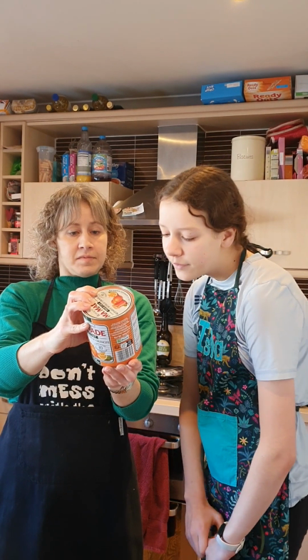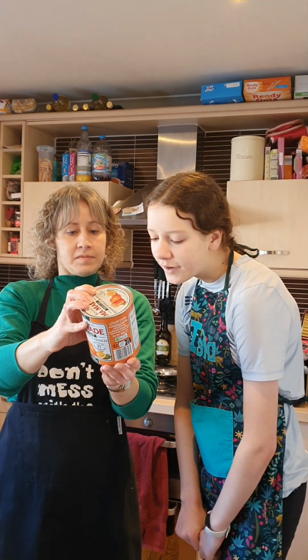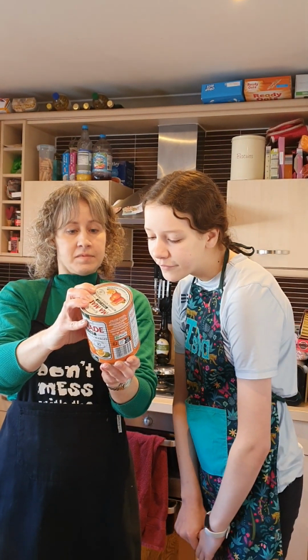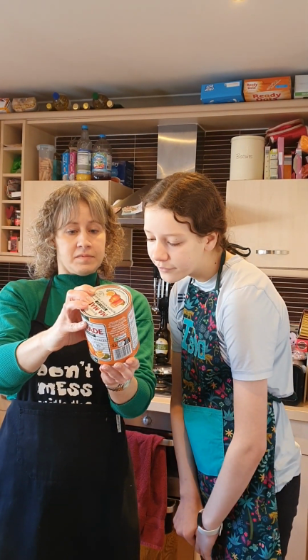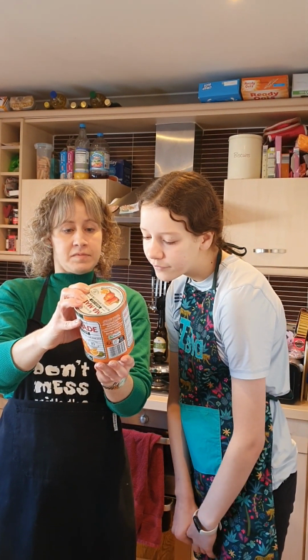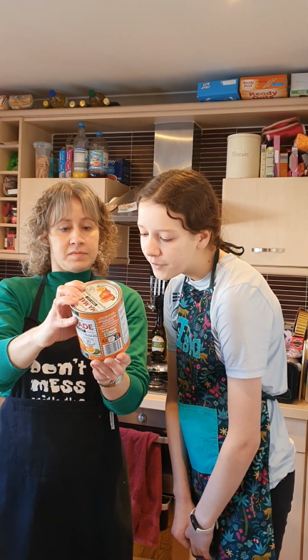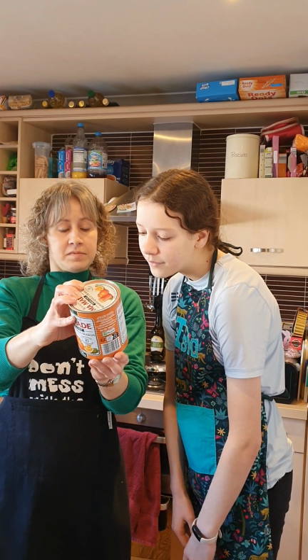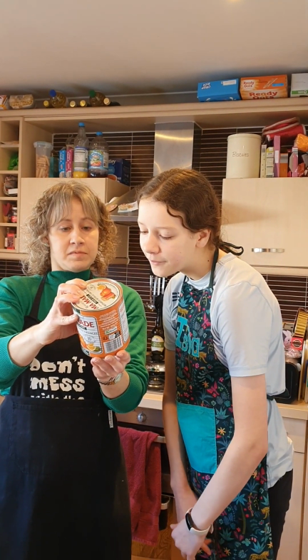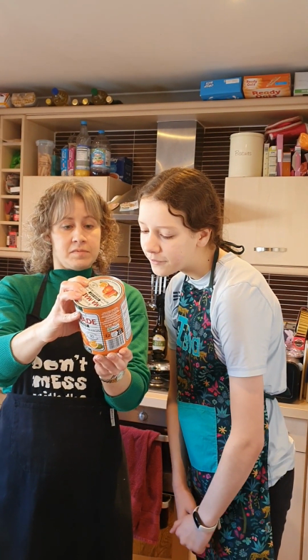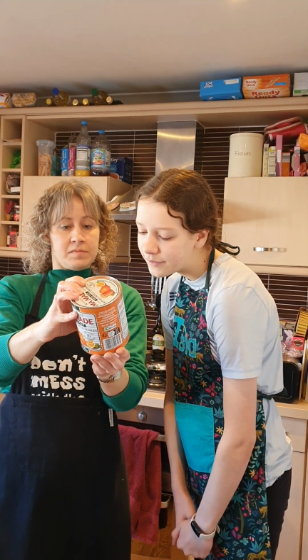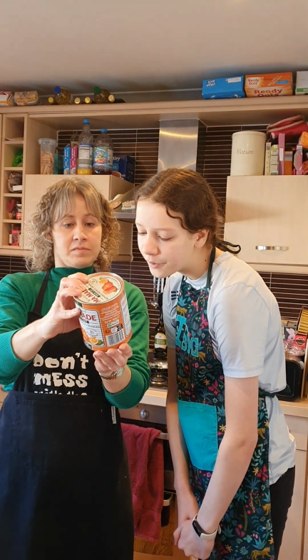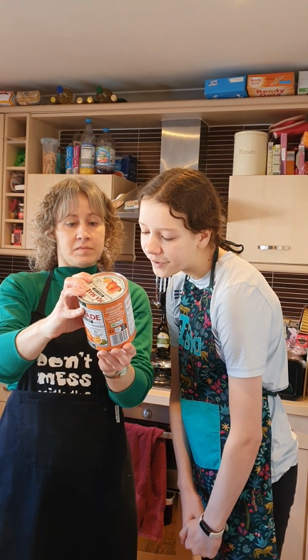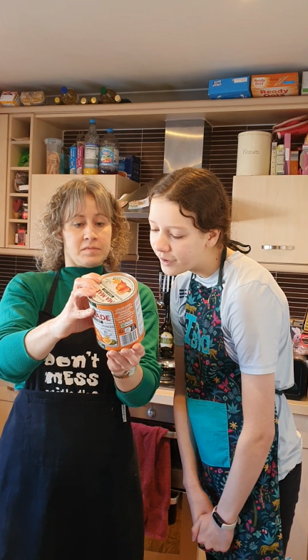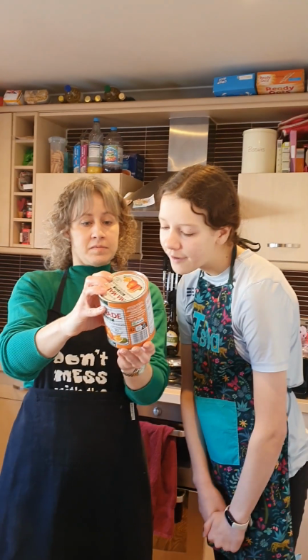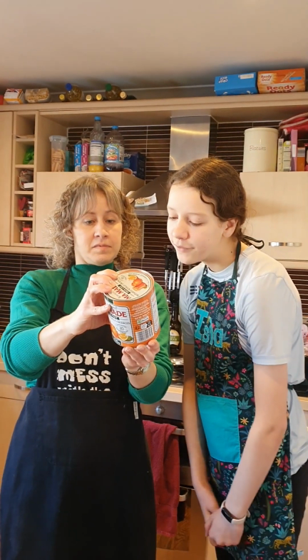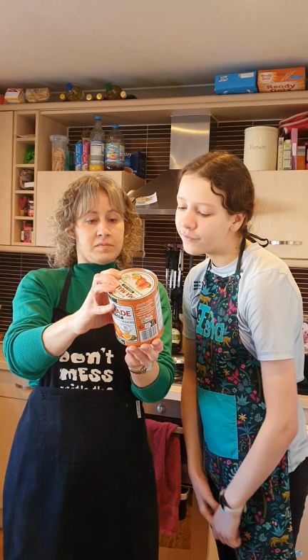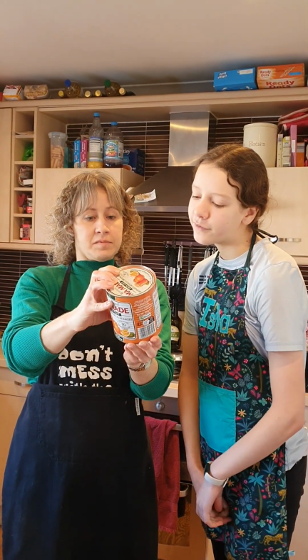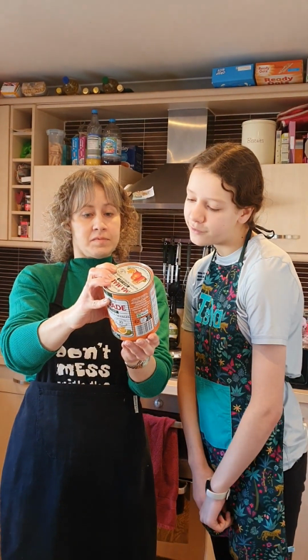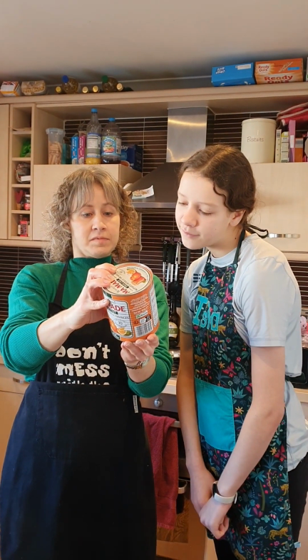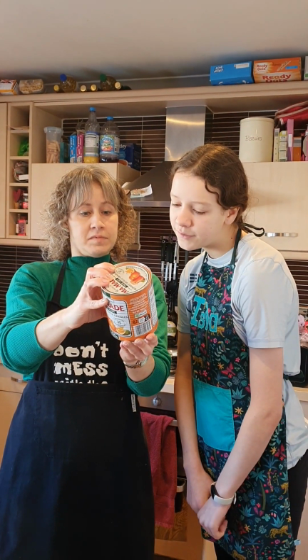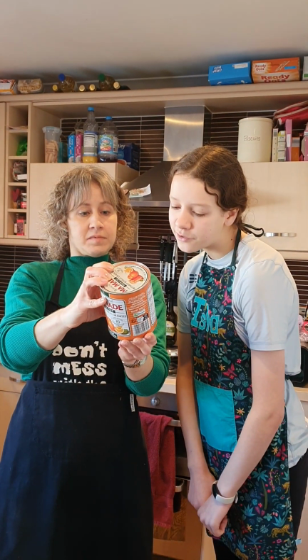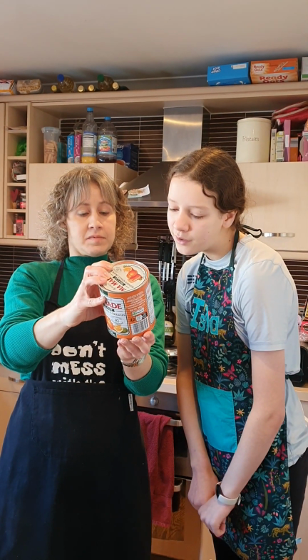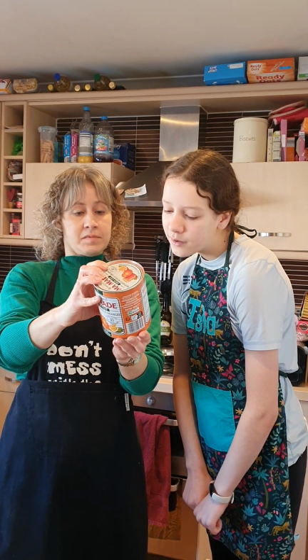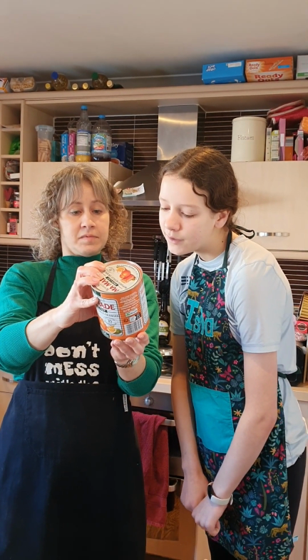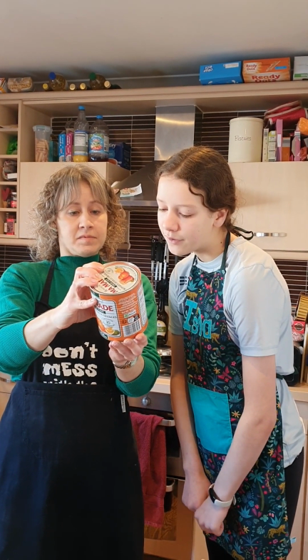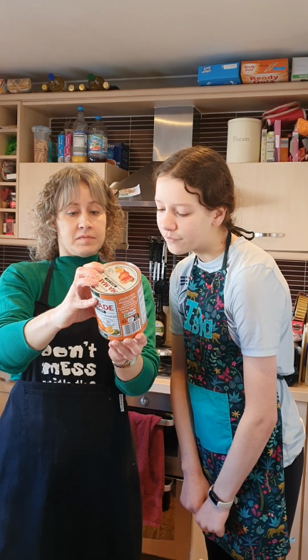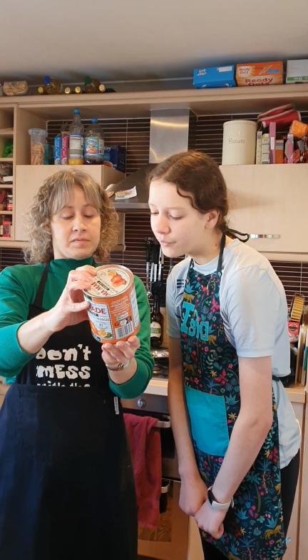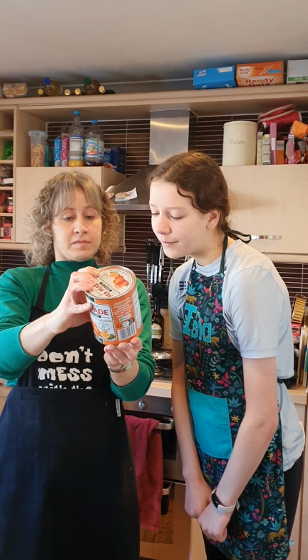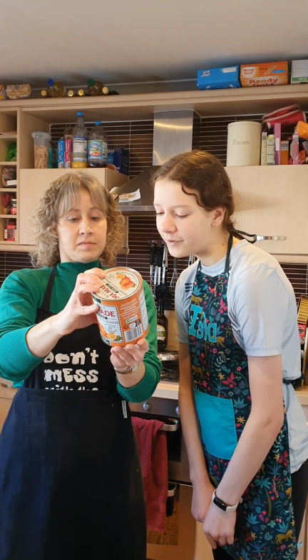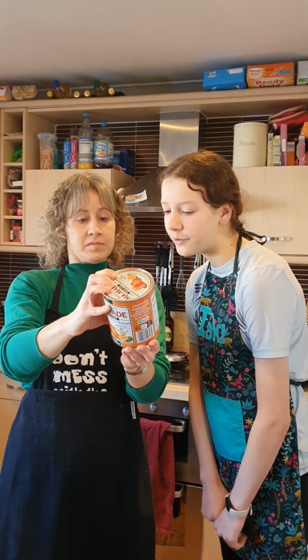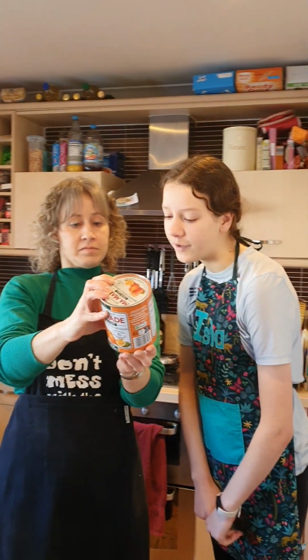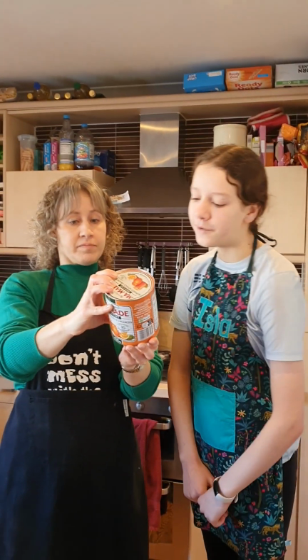Stand for a further 2-3 minutes before putting into warm jars. If peel floats, stir contents of each jar. Cover each jar with screw cap, parchment or film.